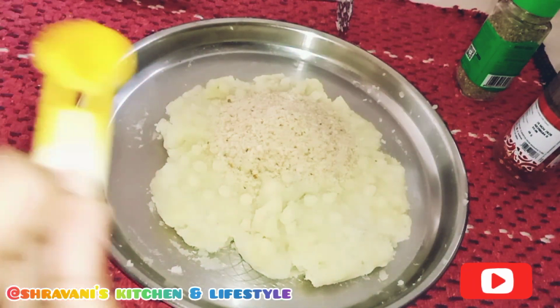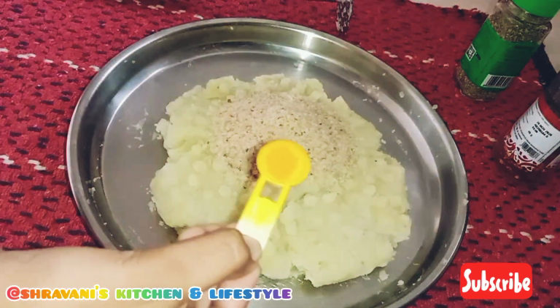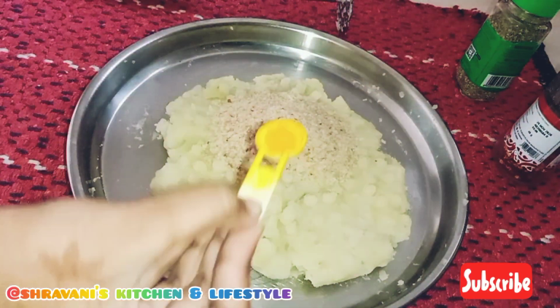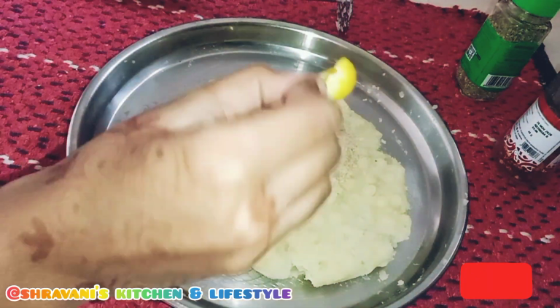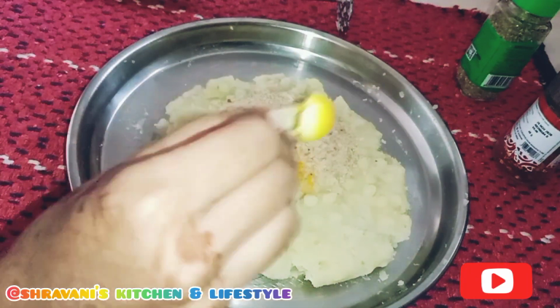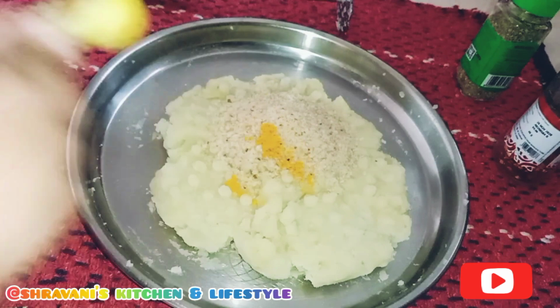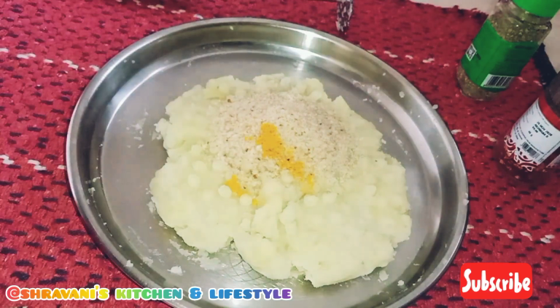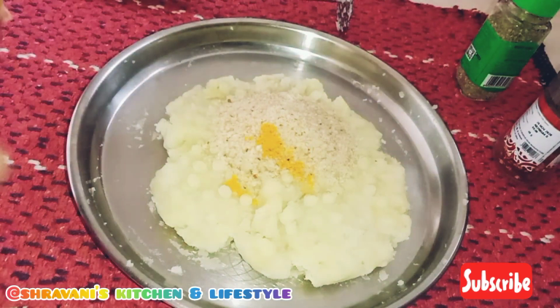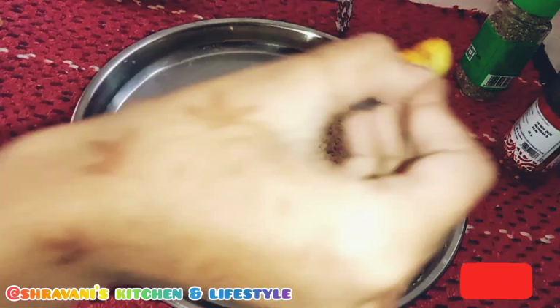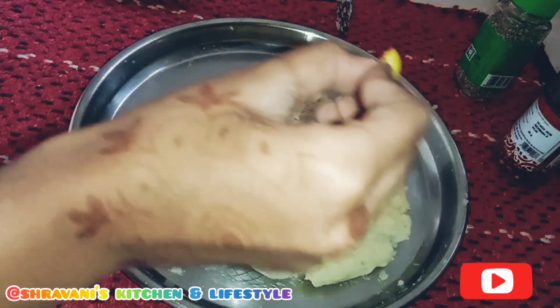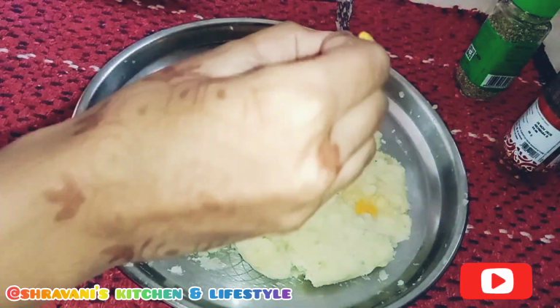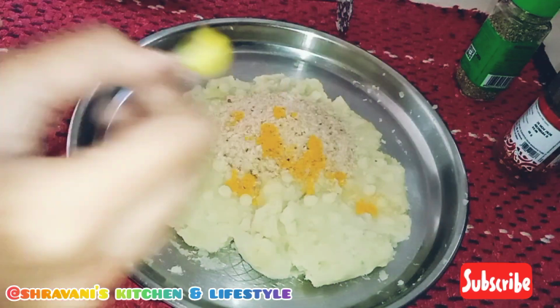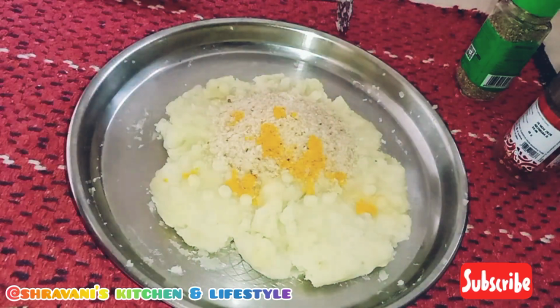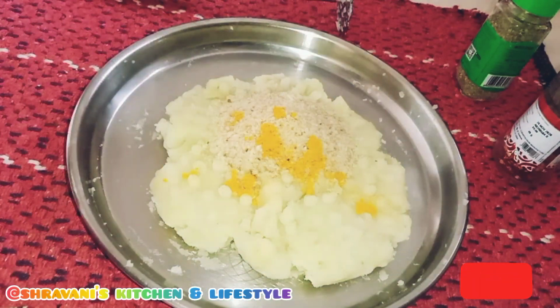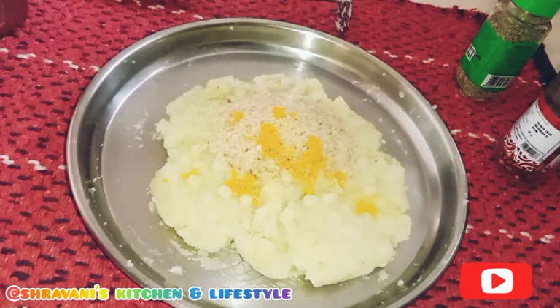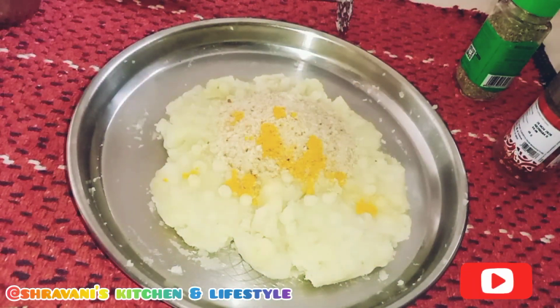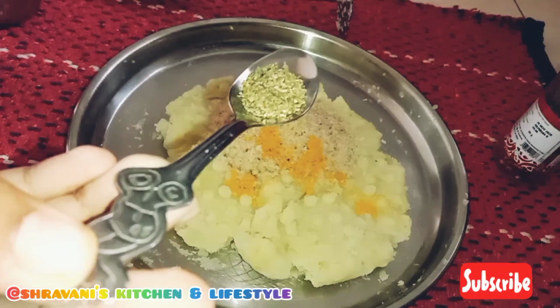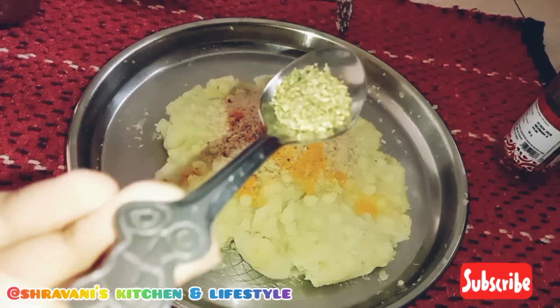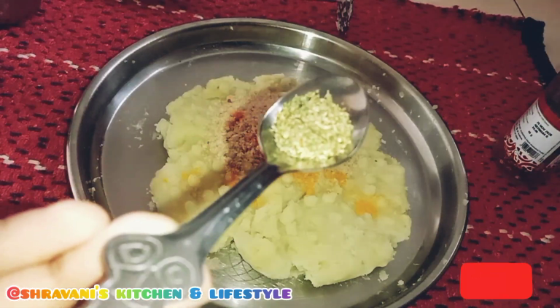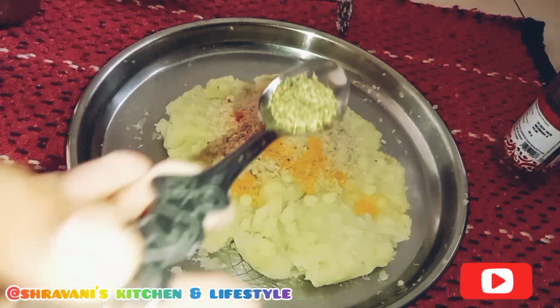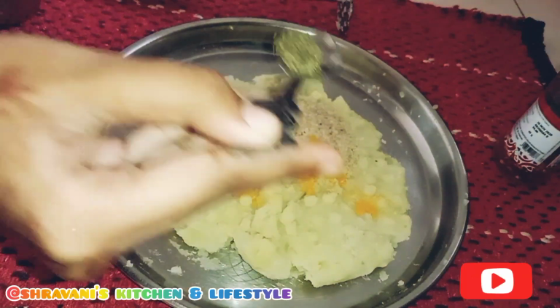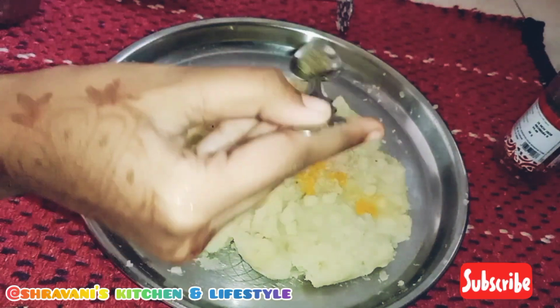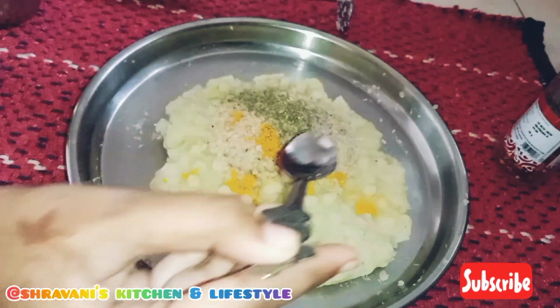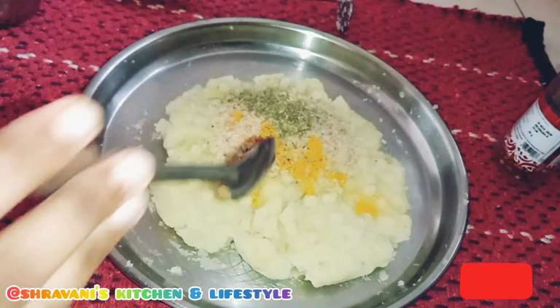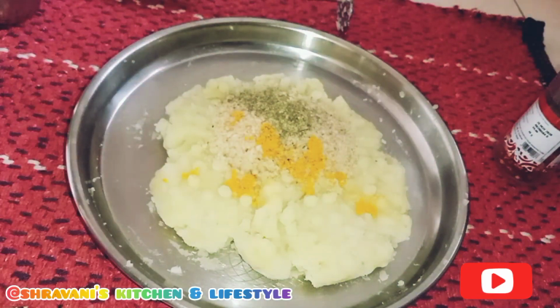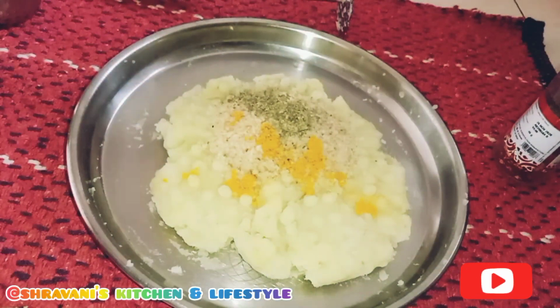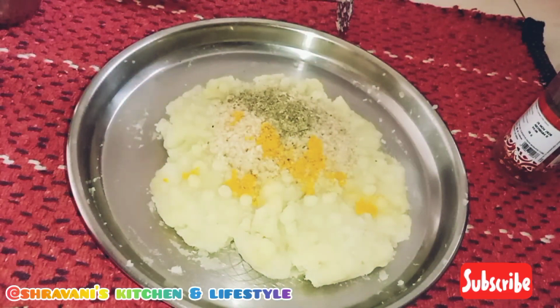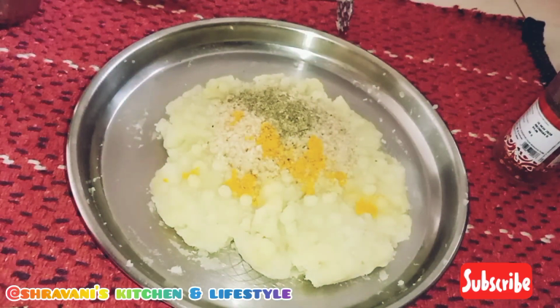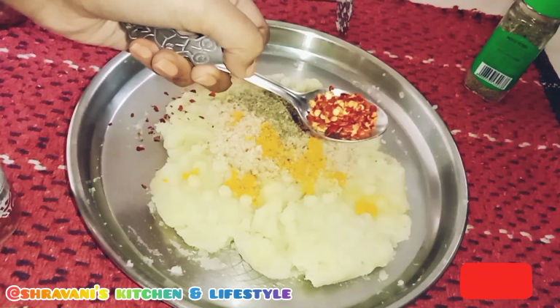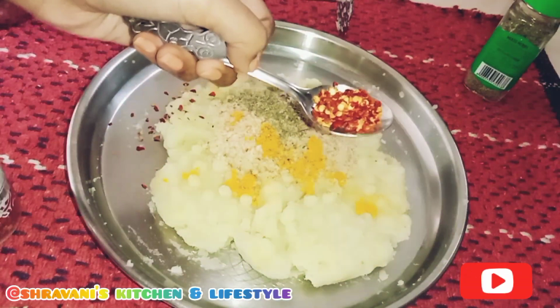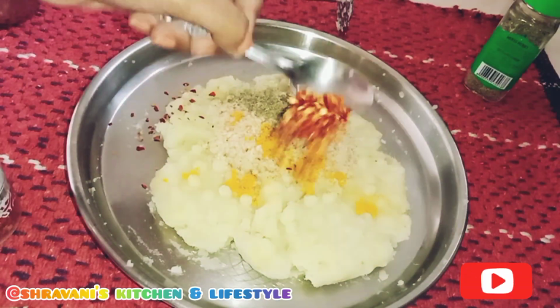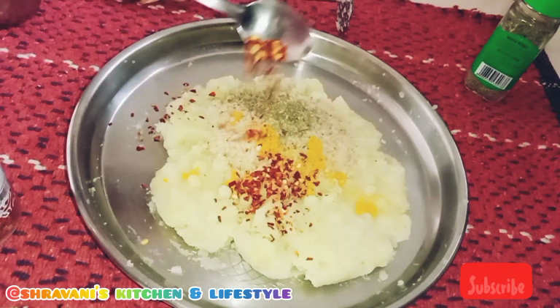This gives a golden color. Then add 1 tablespoon of mixed herbs for good flavor. Then add 1 tablespoon of breadcrumbs.